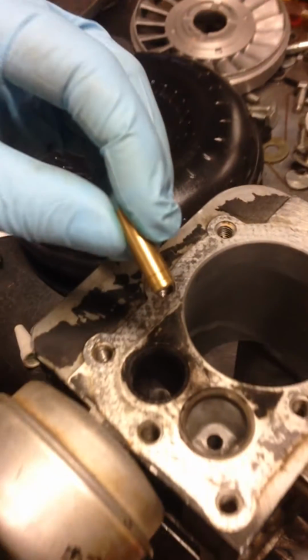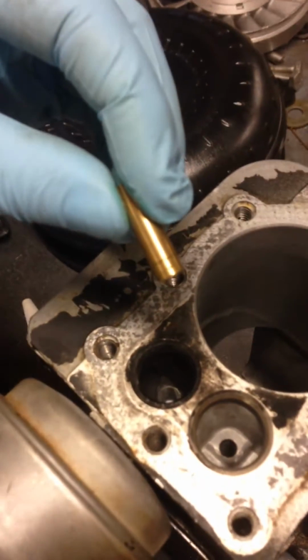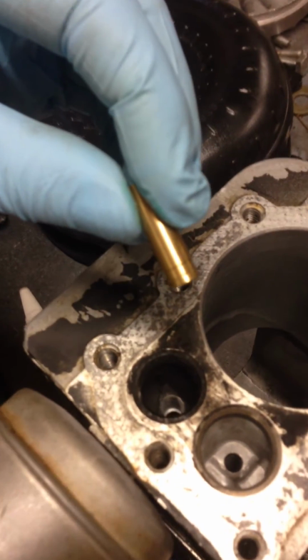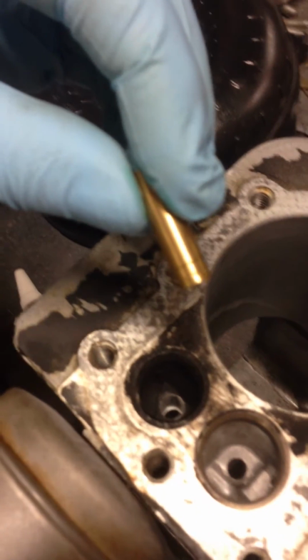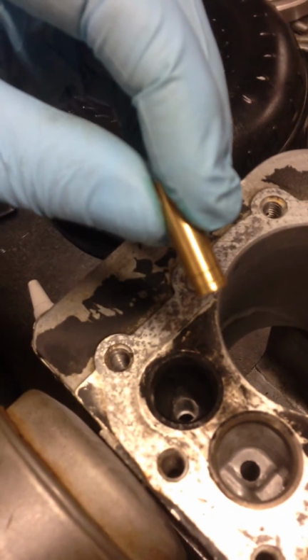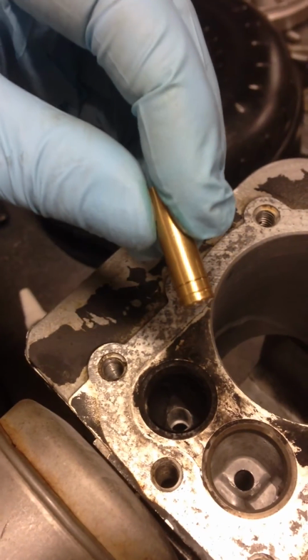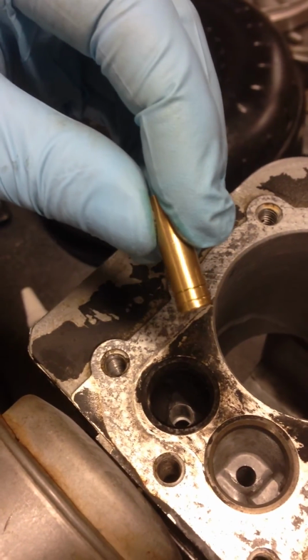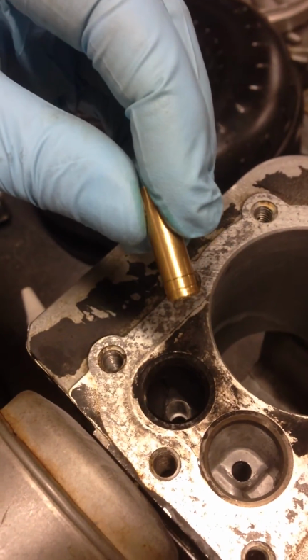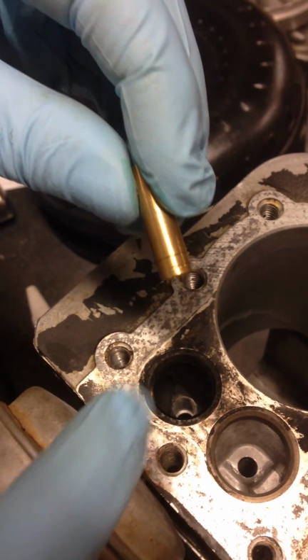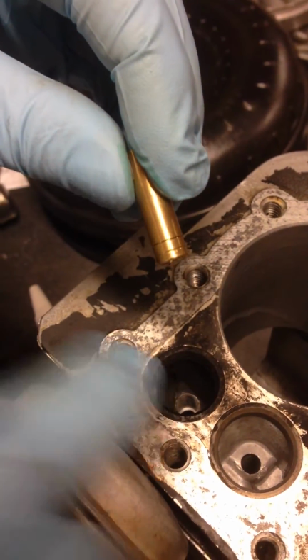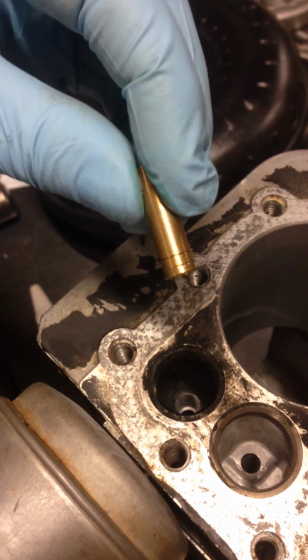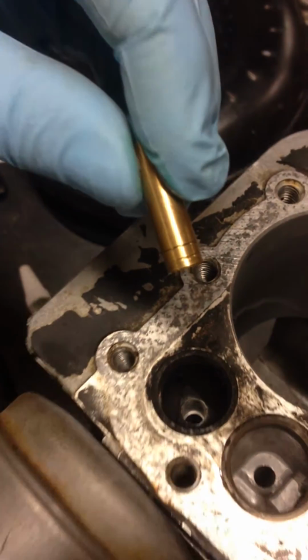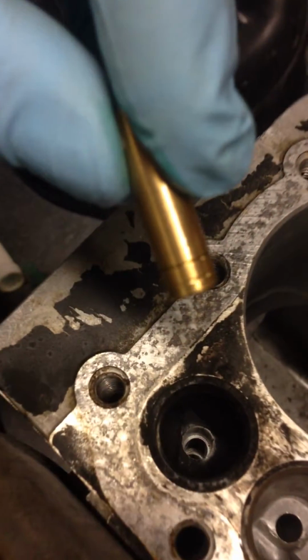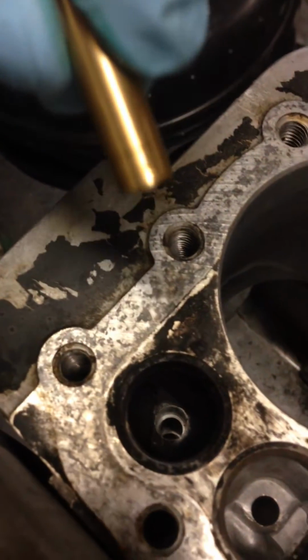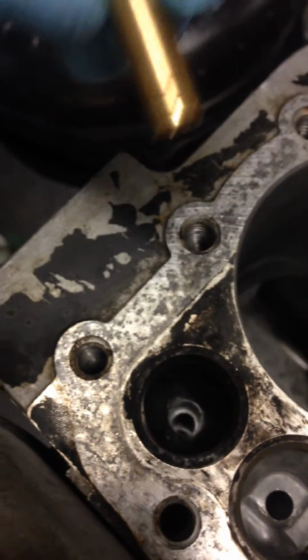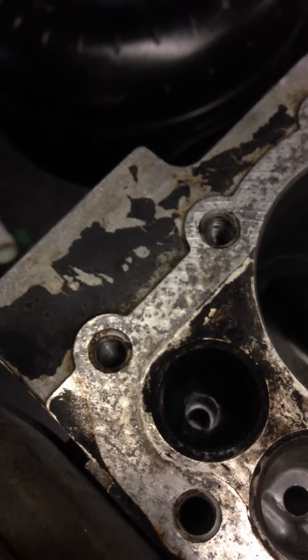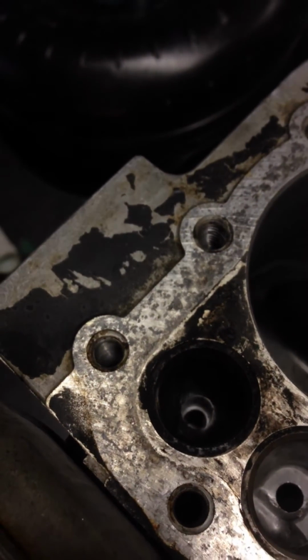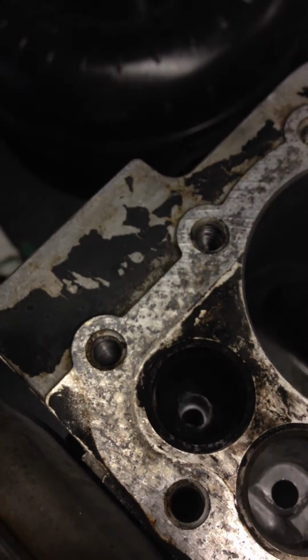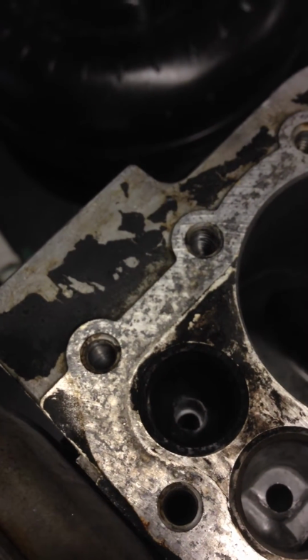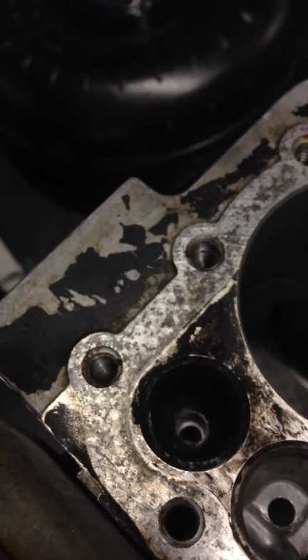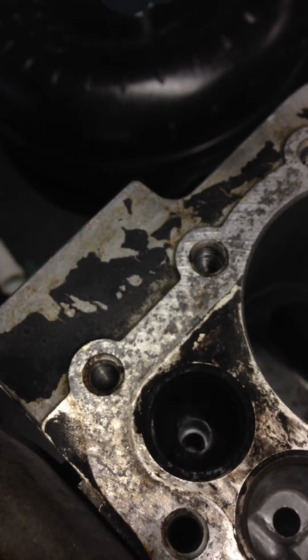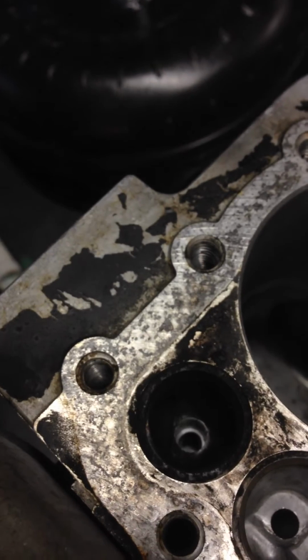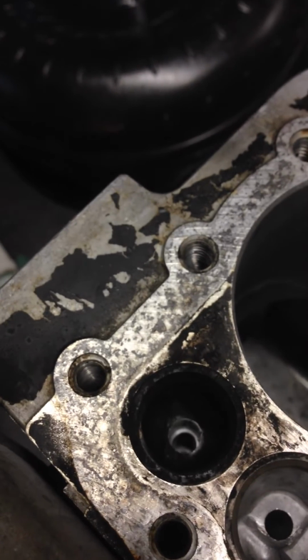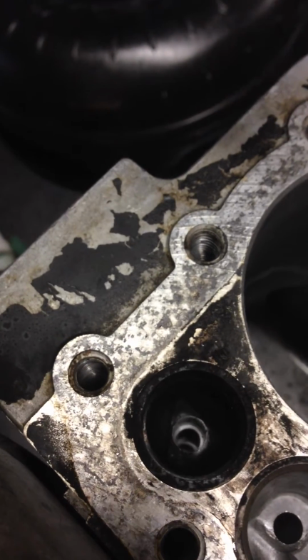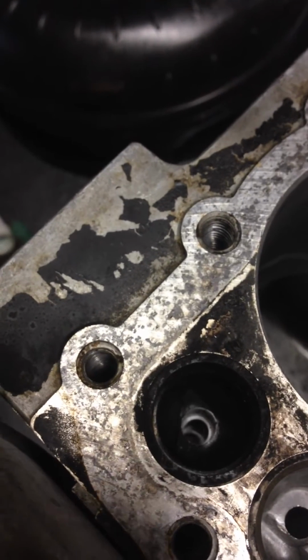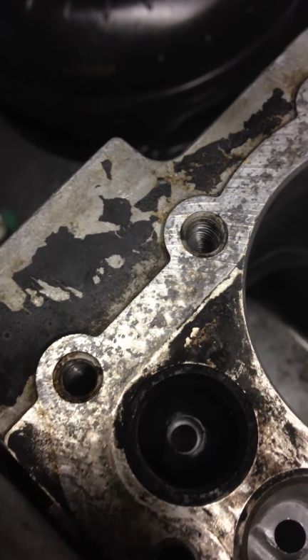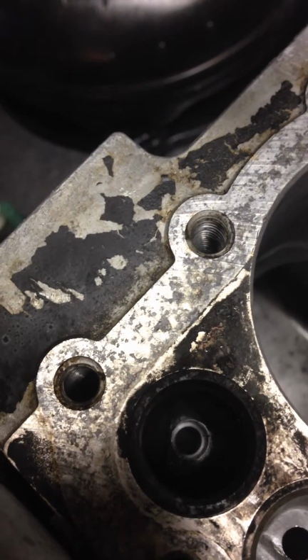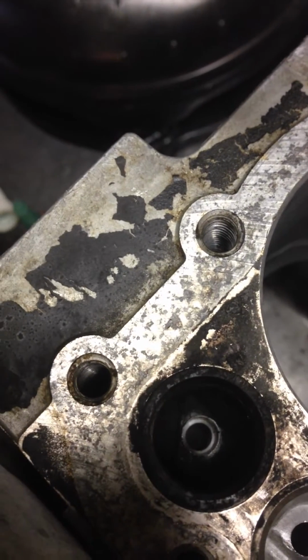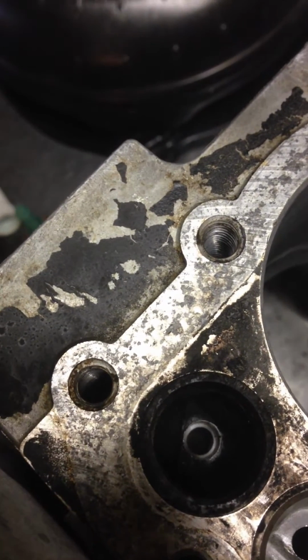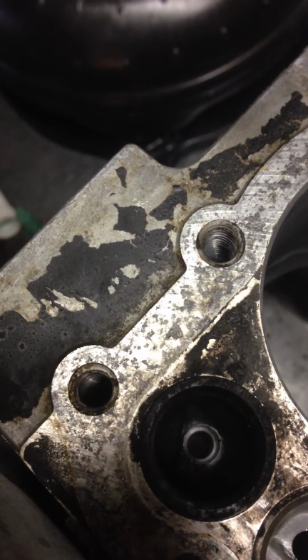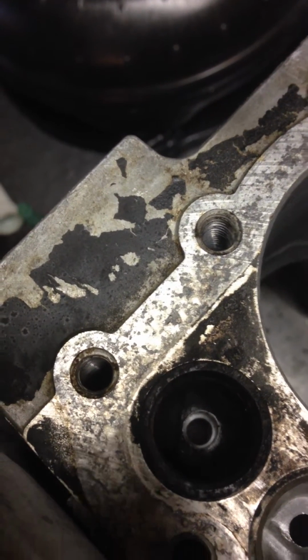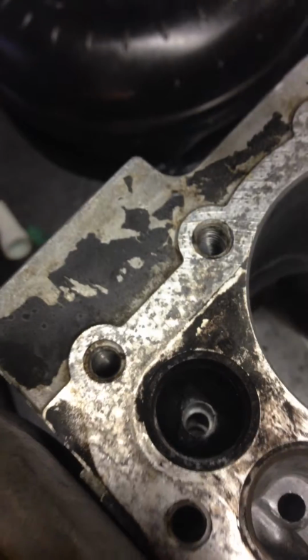The liner has a tapered end which goes in first, and if you look down where the exhaust seat is, you can see where I've drilled and reamed the top one-inch, 60-thousandths portion of the guide.